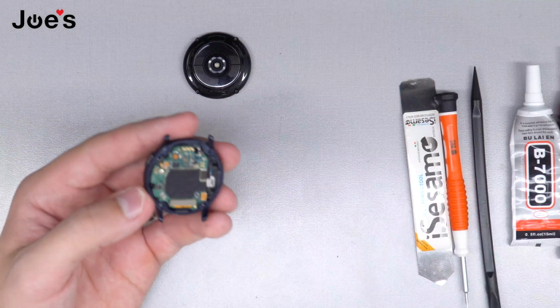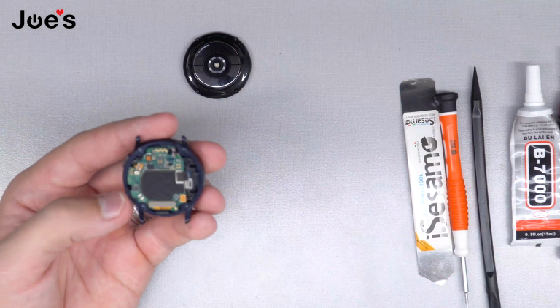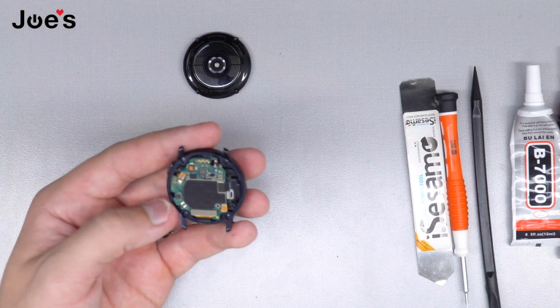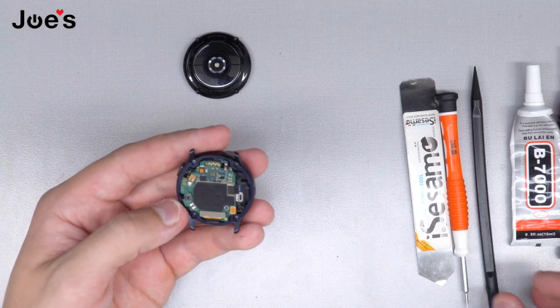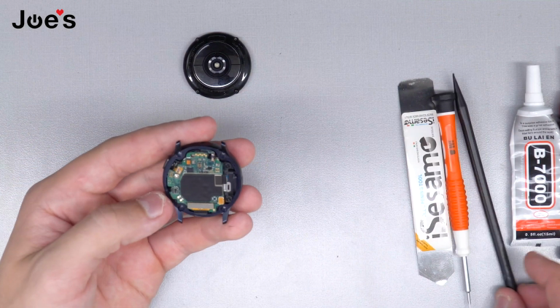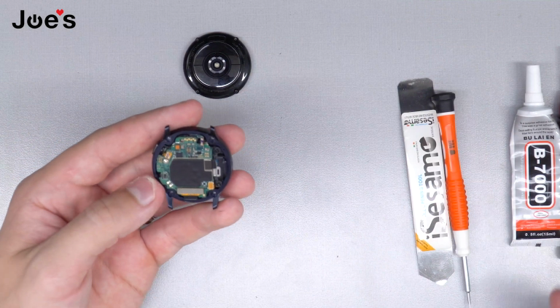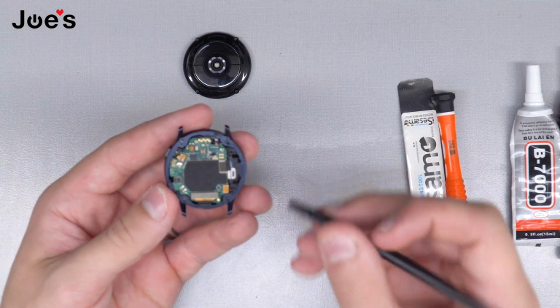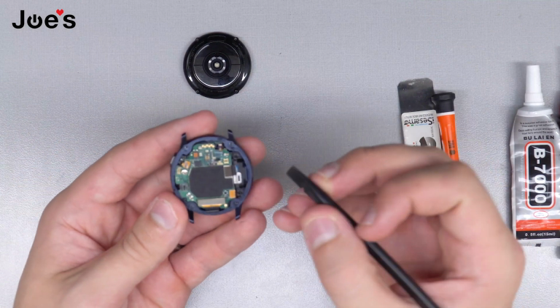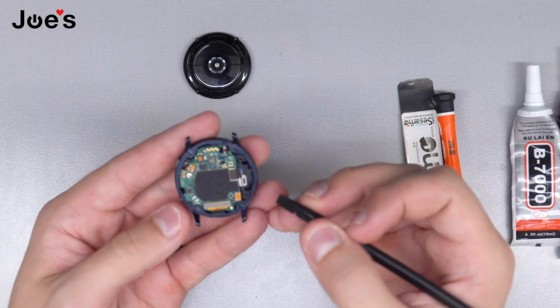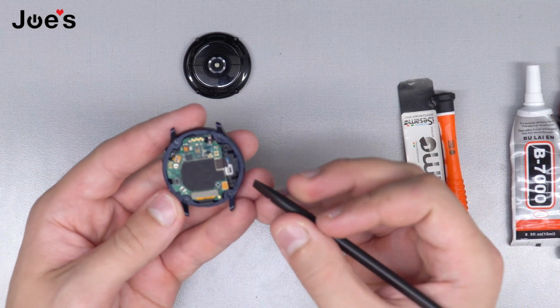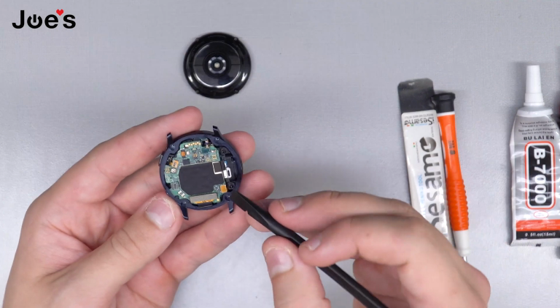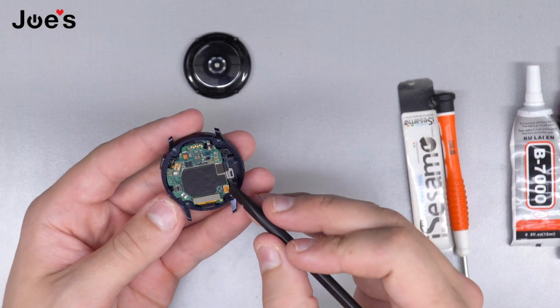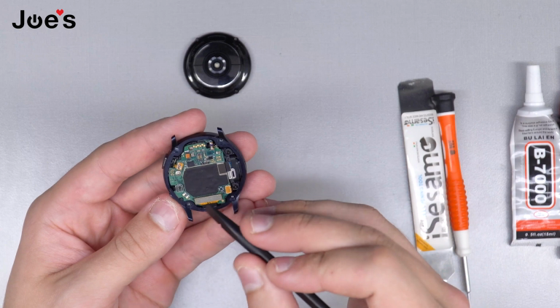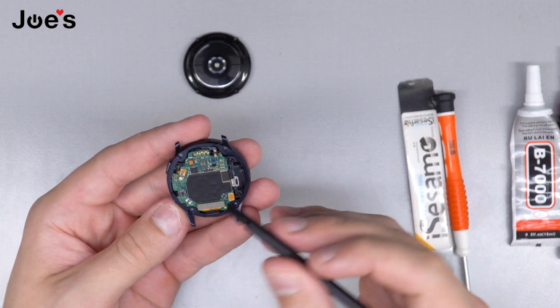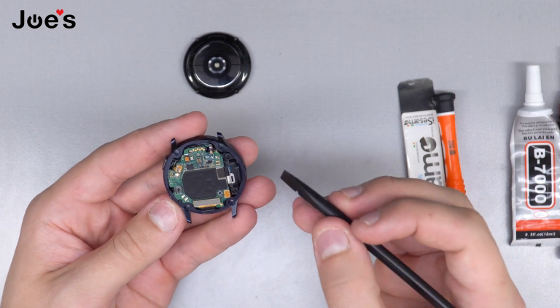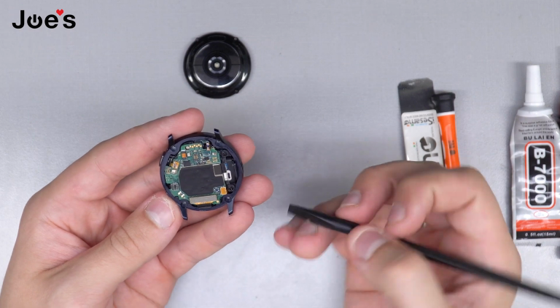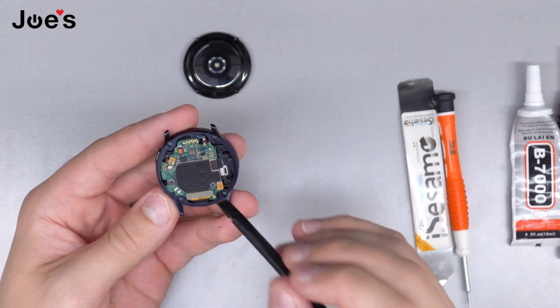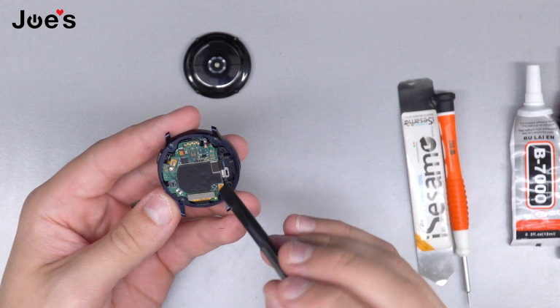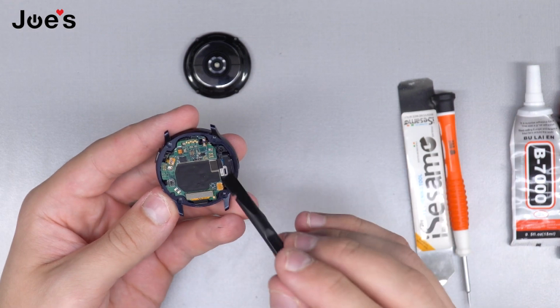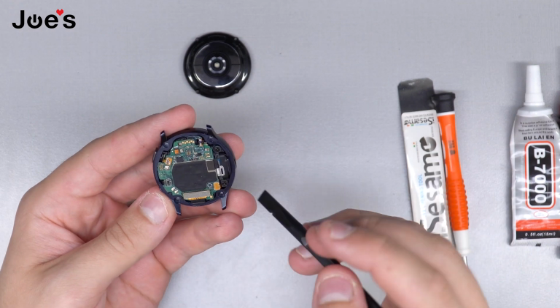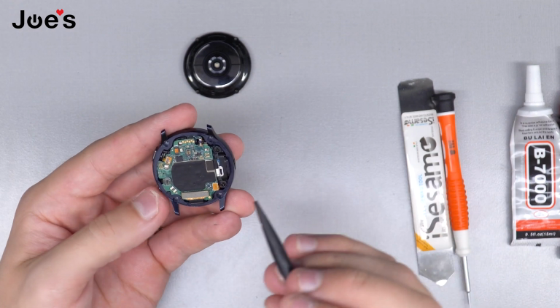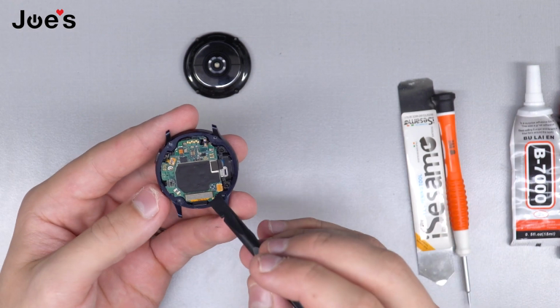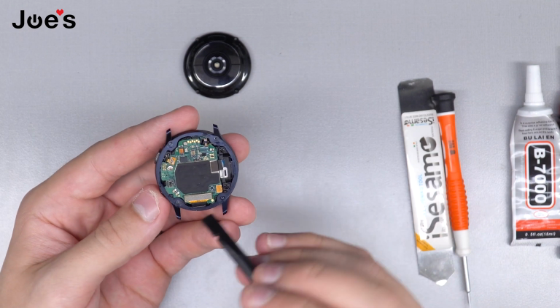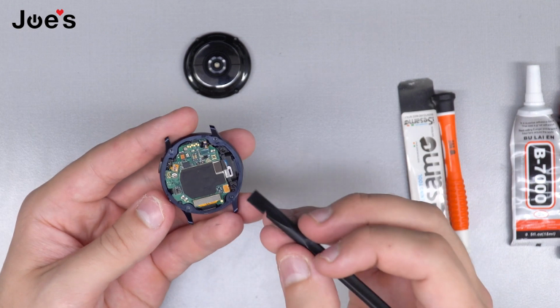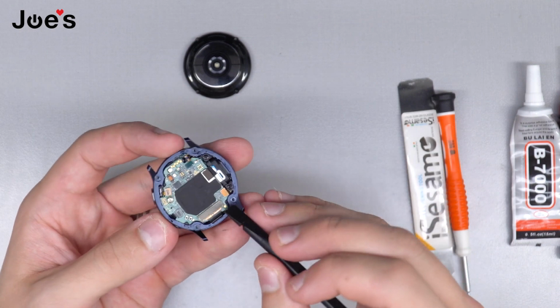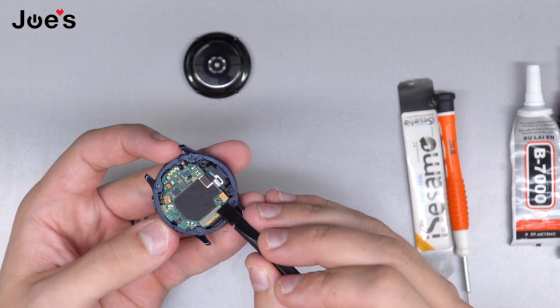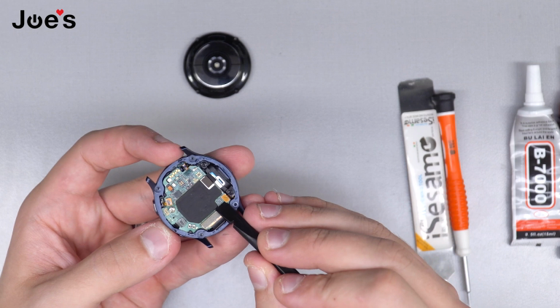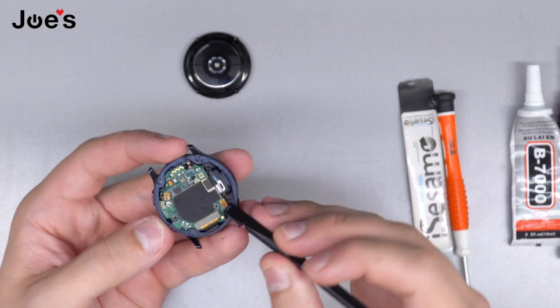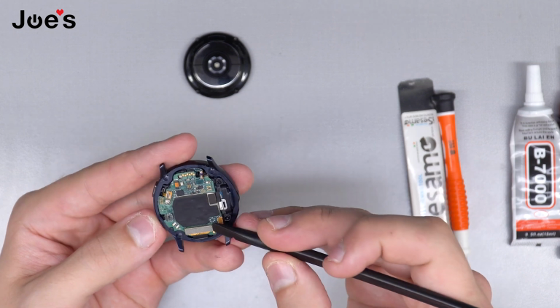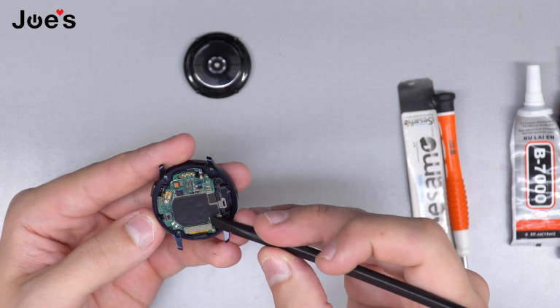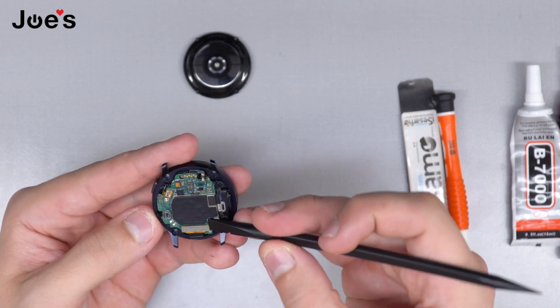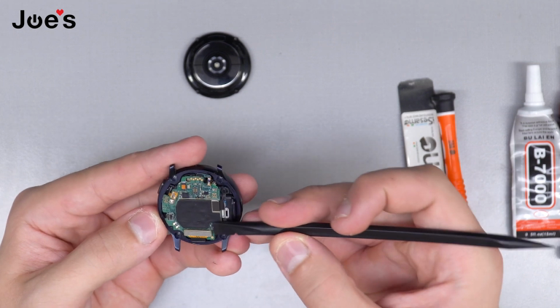In order to get to the battery, we're going to have to take apart these five connectors. Under that board will be the battery, so we're going to have to take apart the connectors right now.